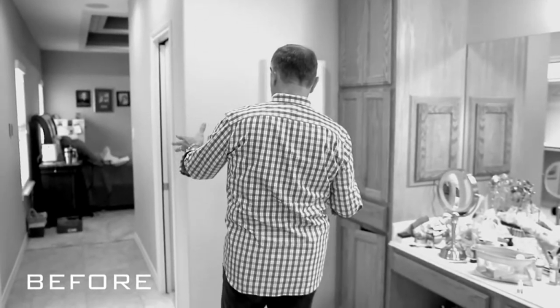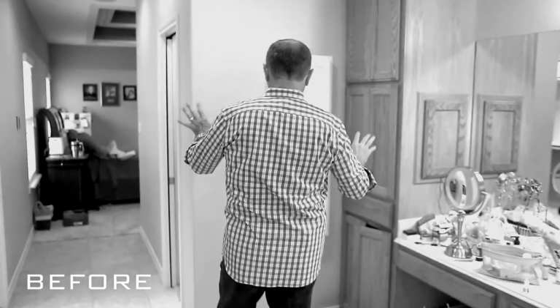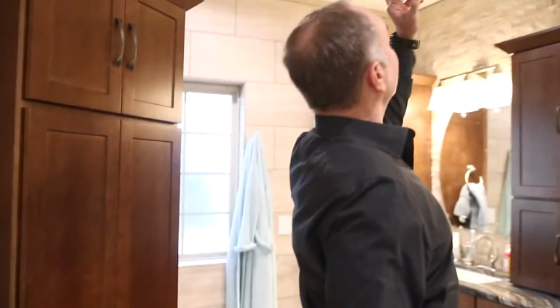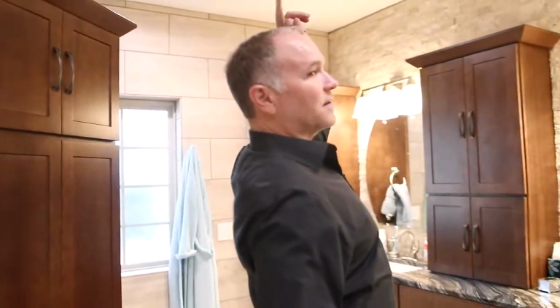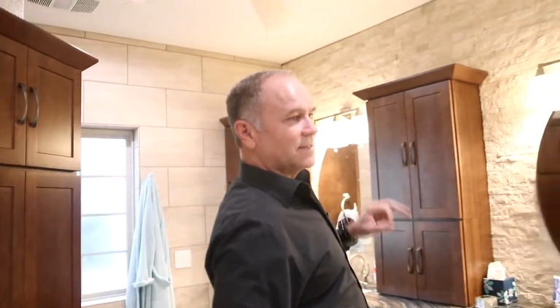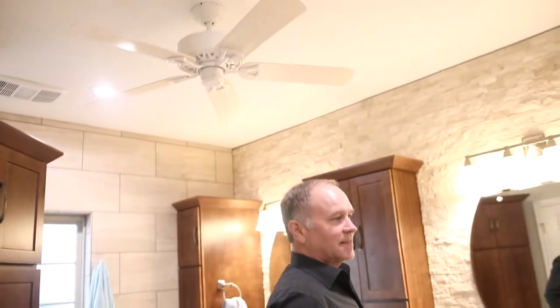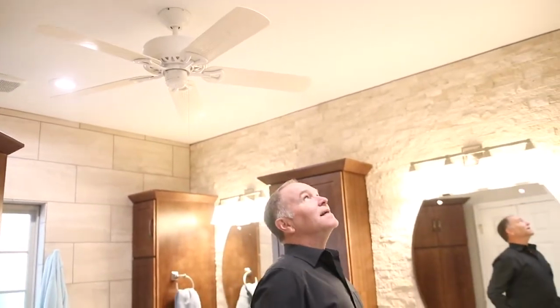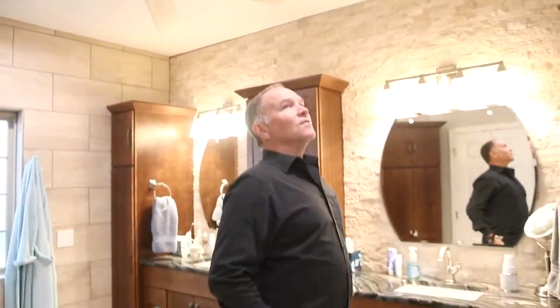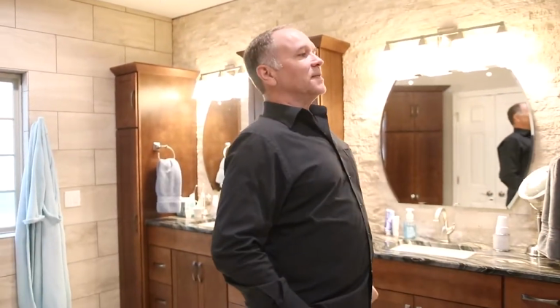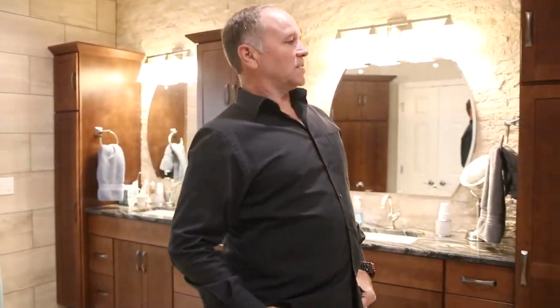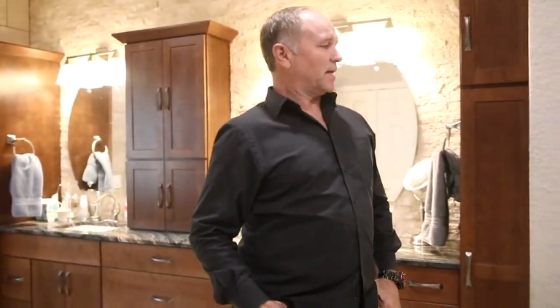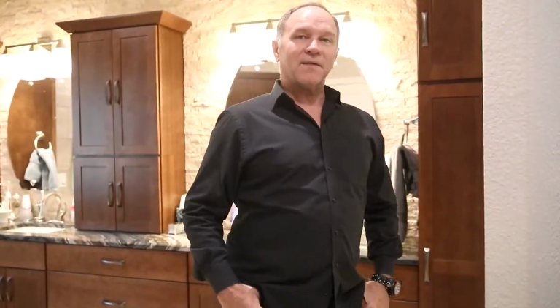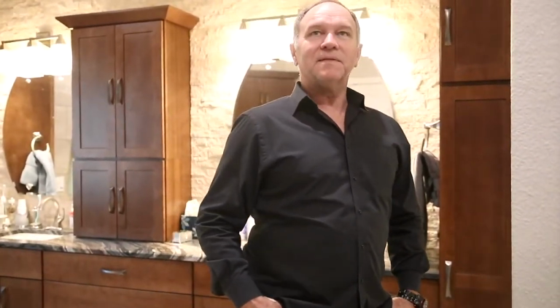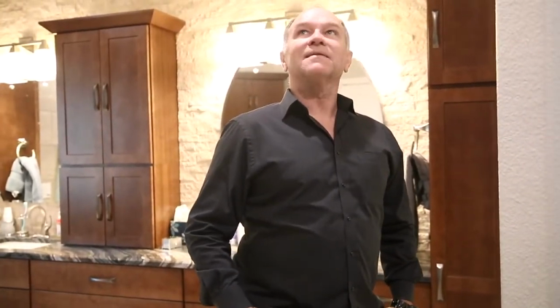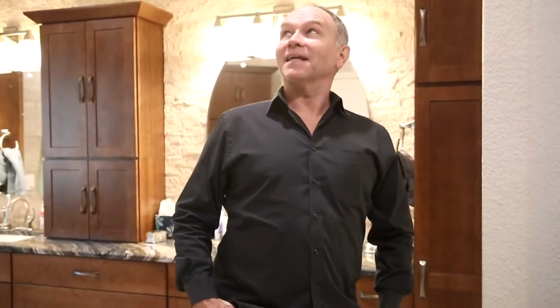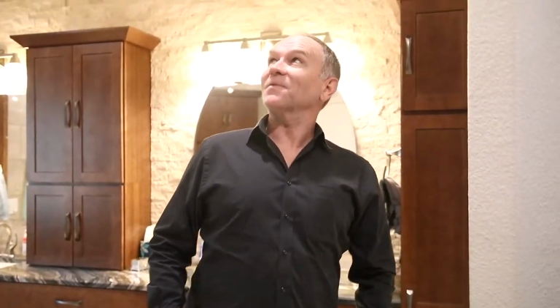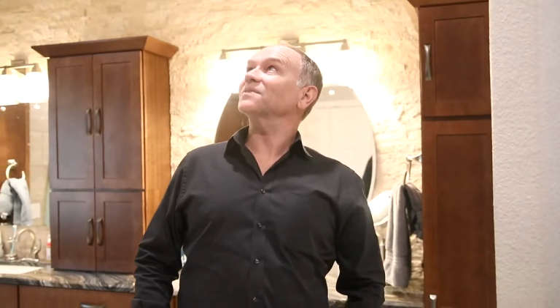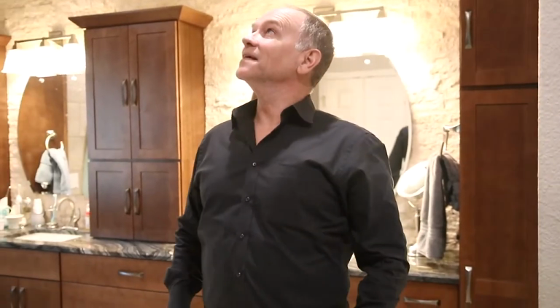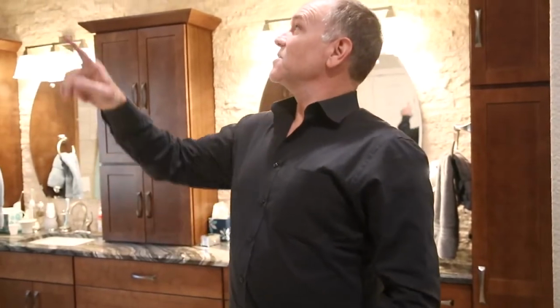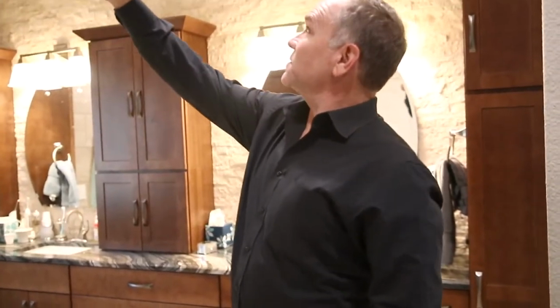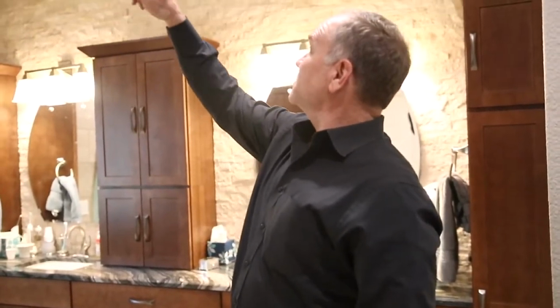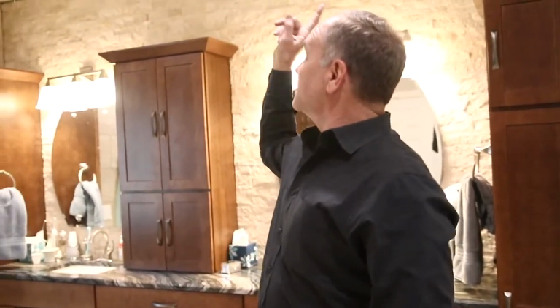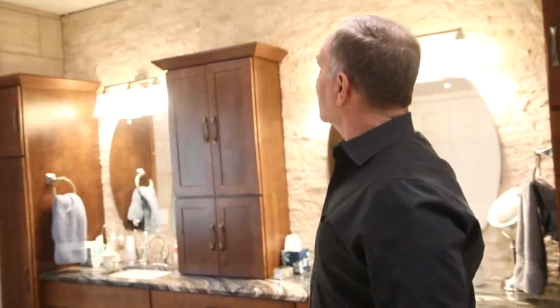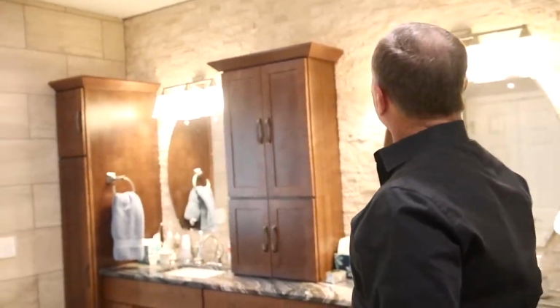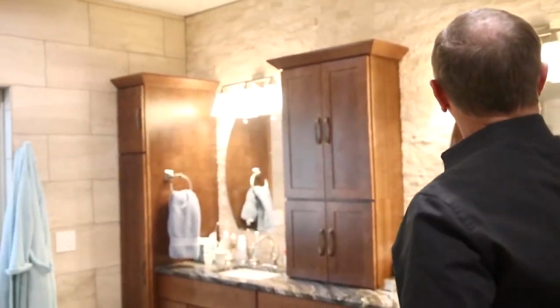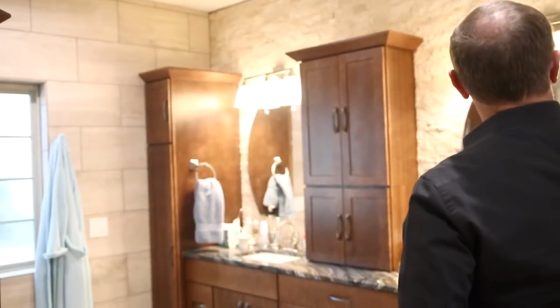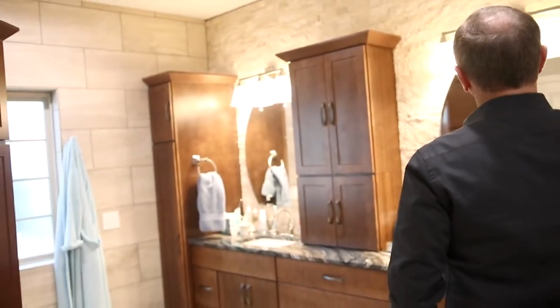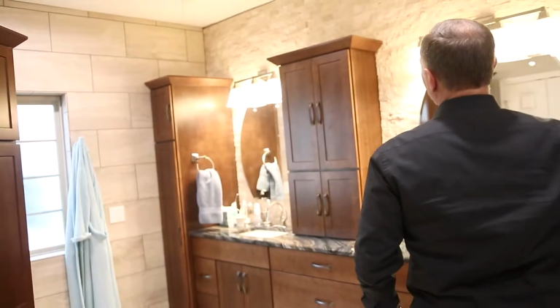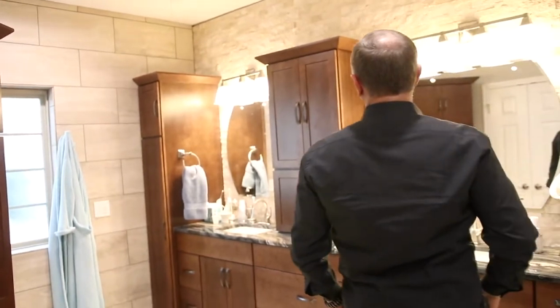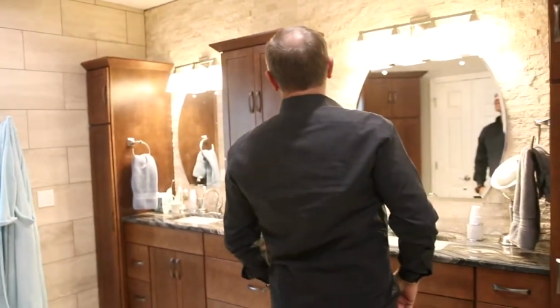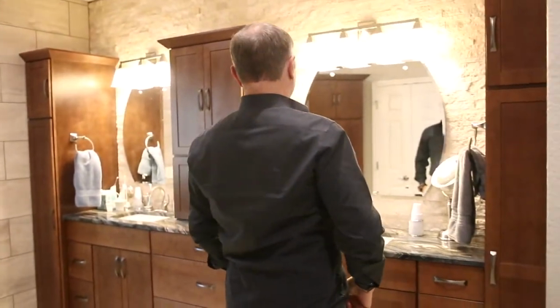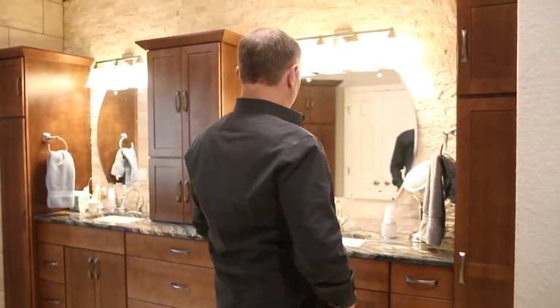Even got a ceiling fan in there. What woman doesn't want a ceiling fan in her bathroom? I've had a lot of requests for that. Speaker systems. I didn't even notice the ceiling fan — that is so smart. Beautiful.